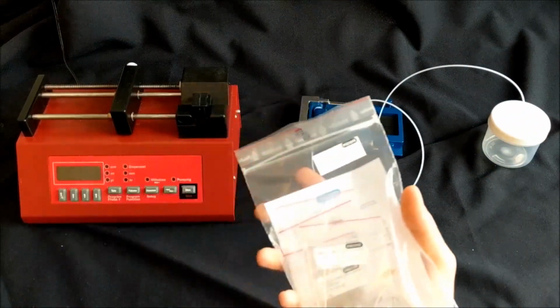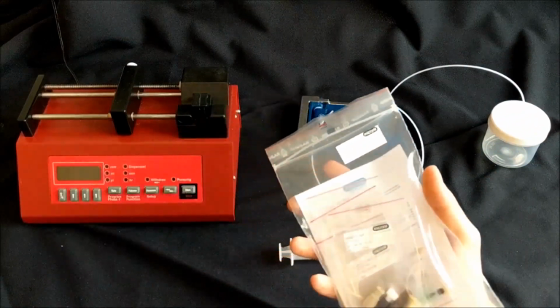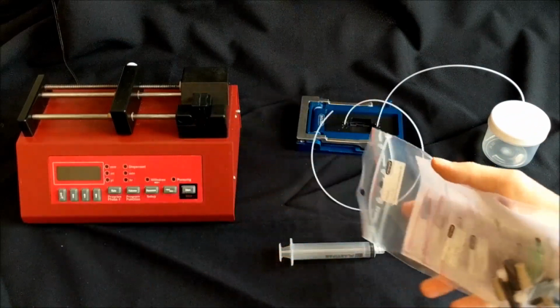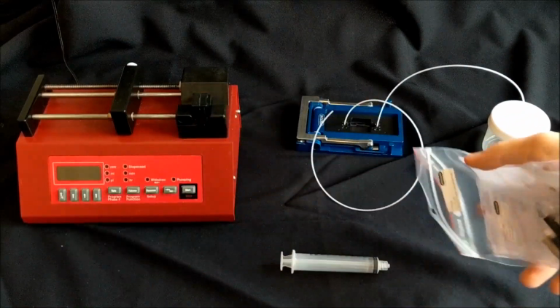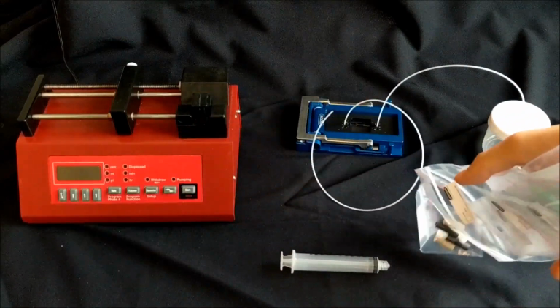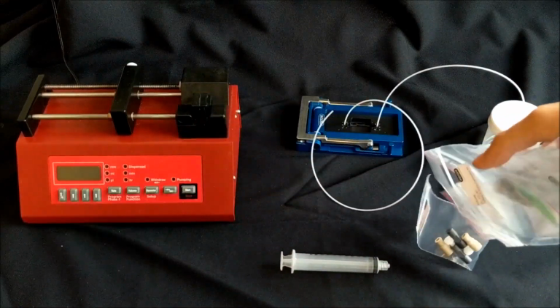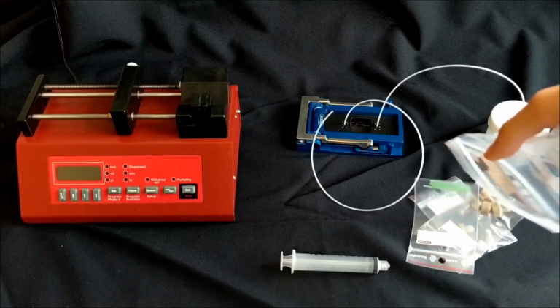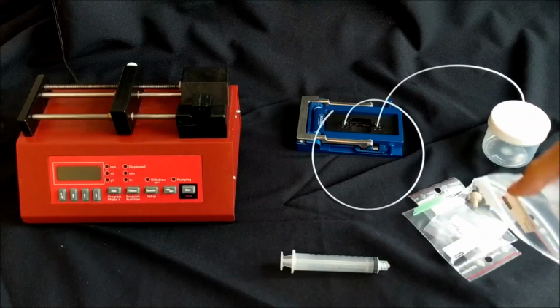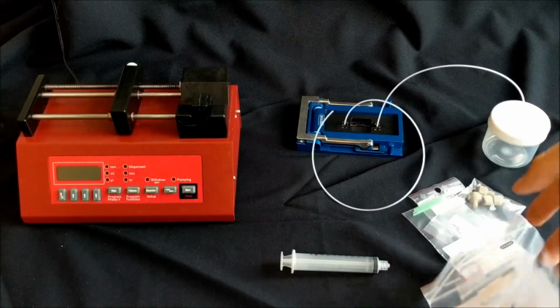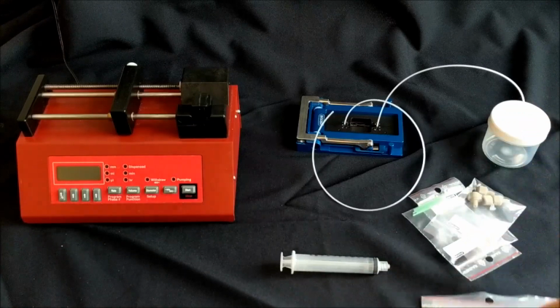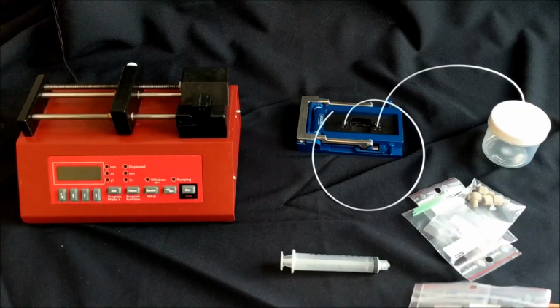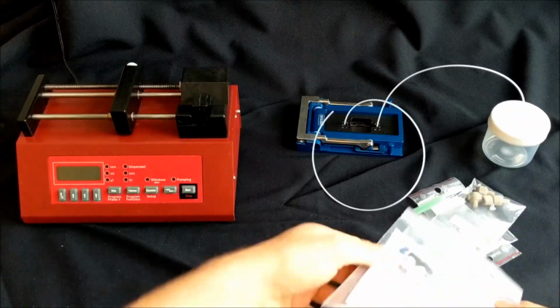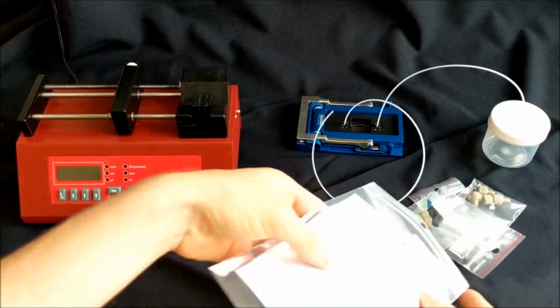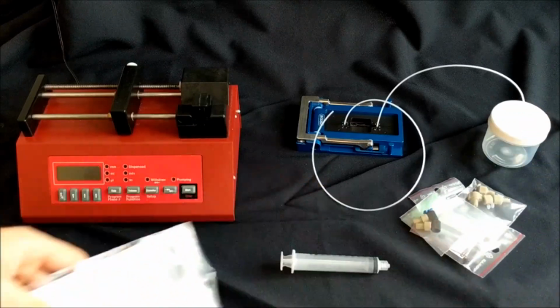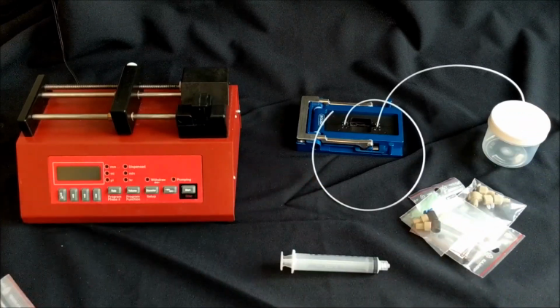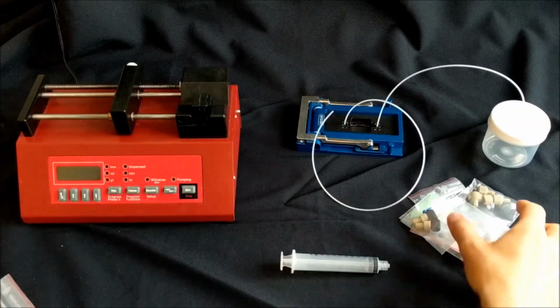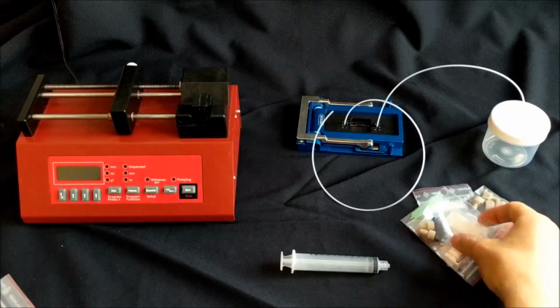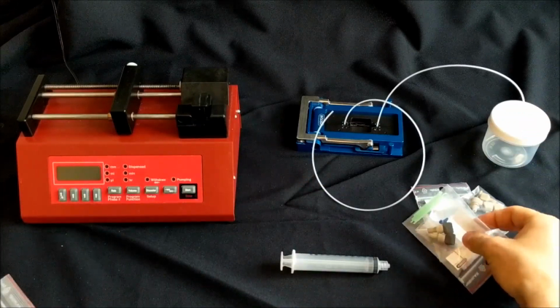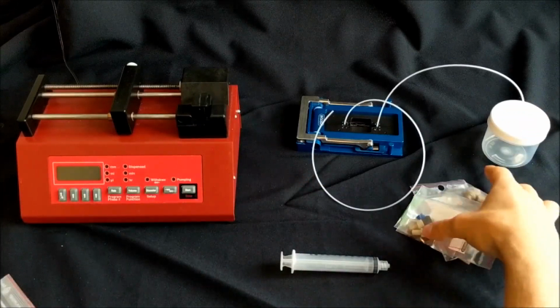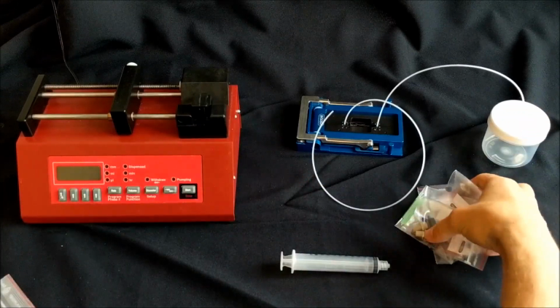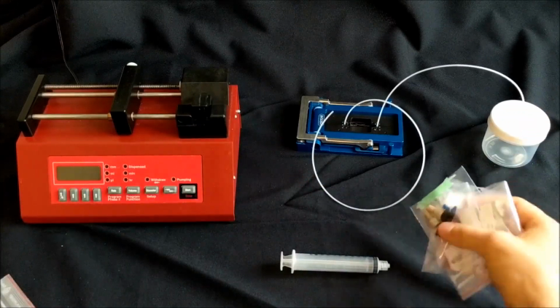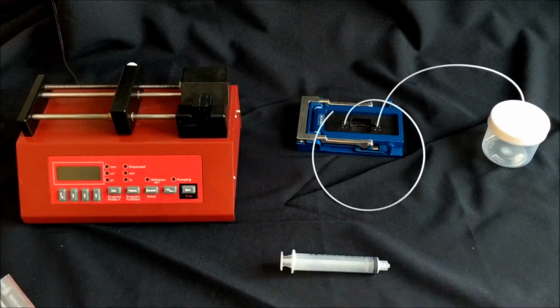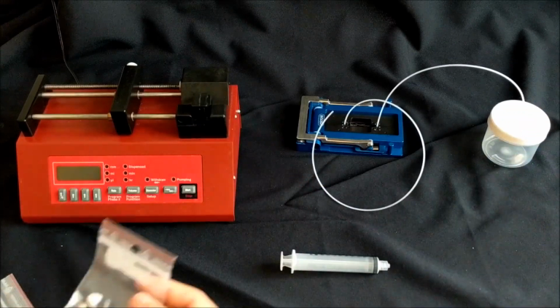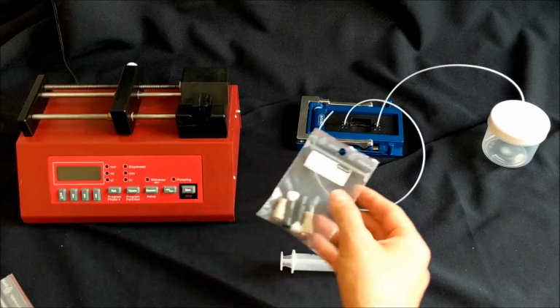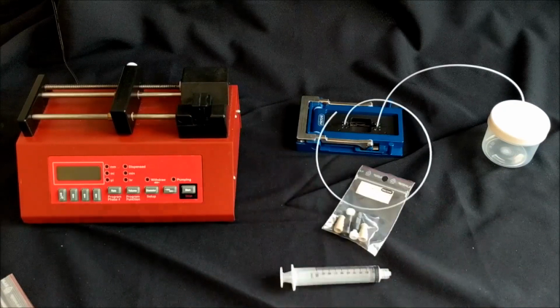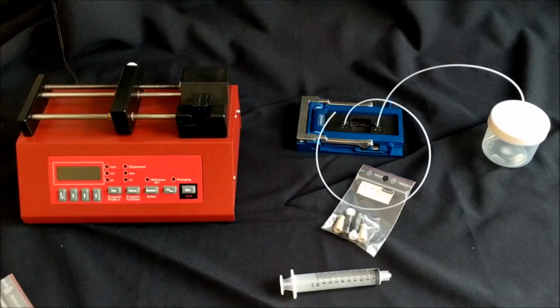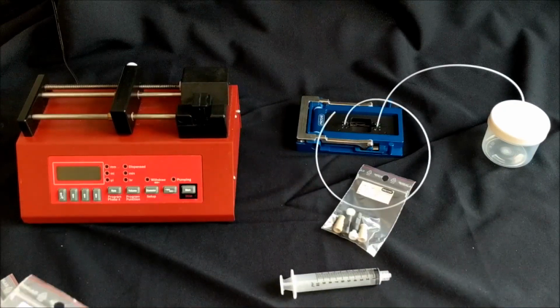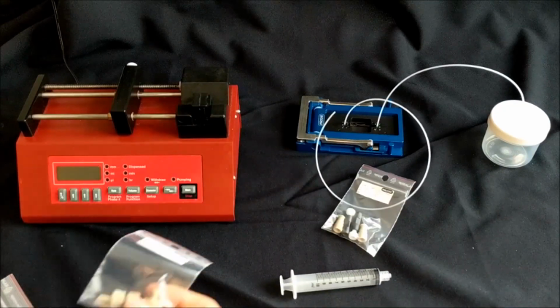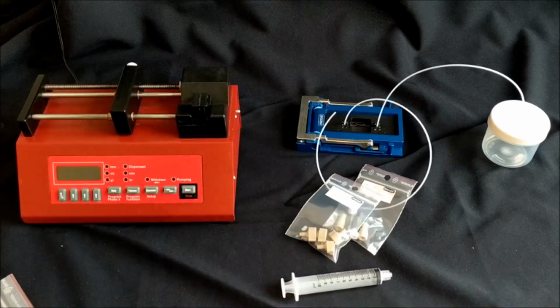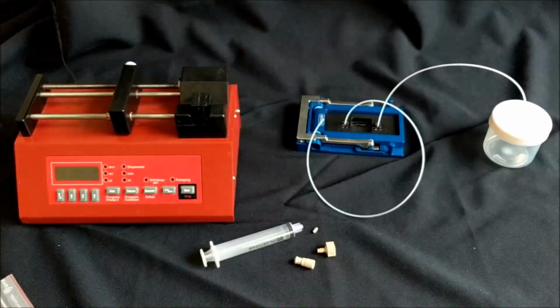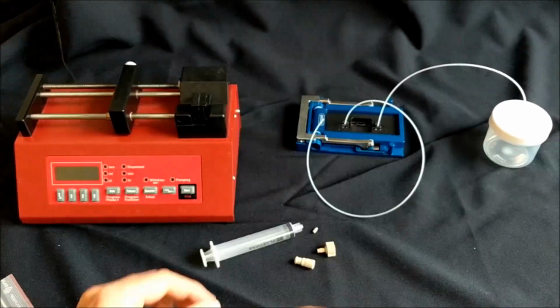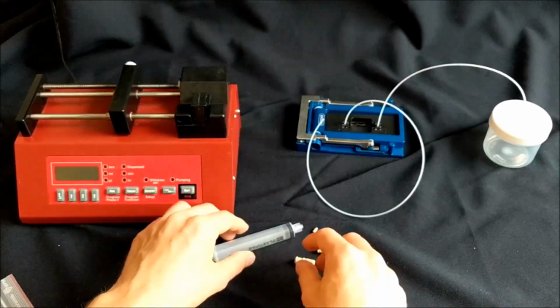We now find the components needed to connect the syringe to the tubing. Do note that some of these components are only for one-time use, so they cannot be reconnected.